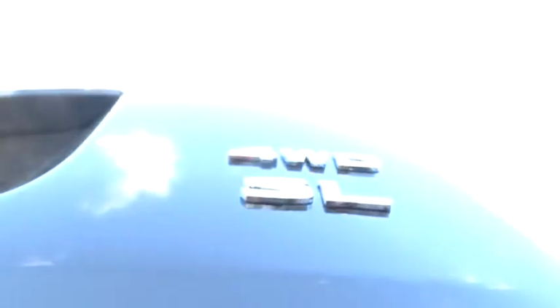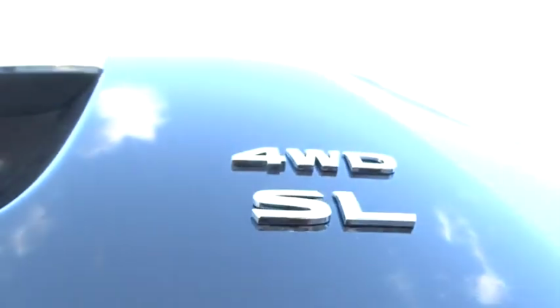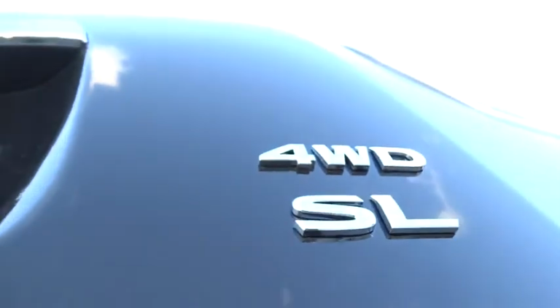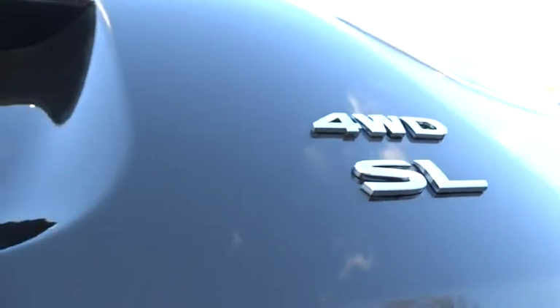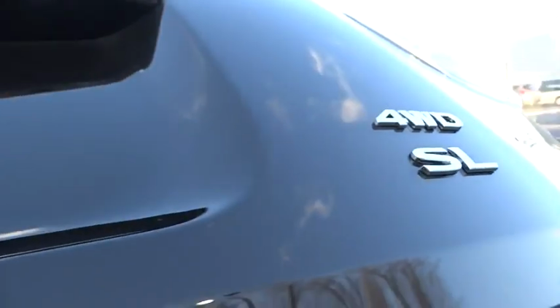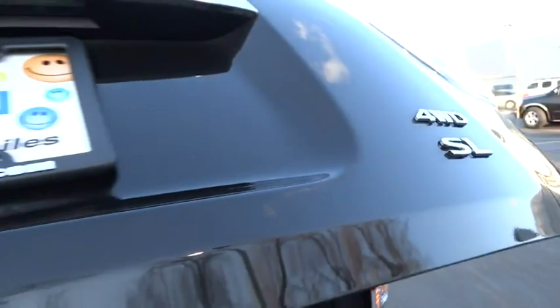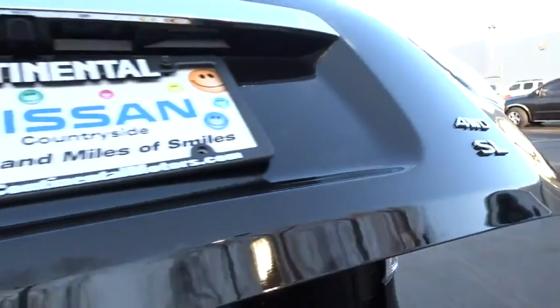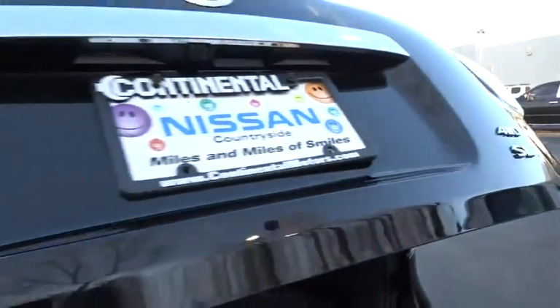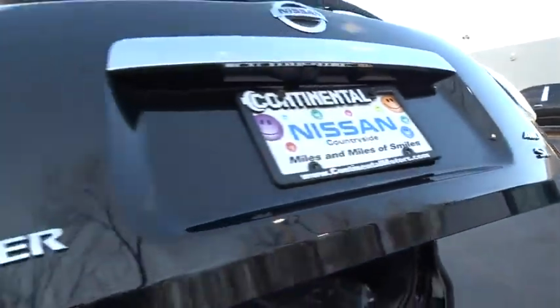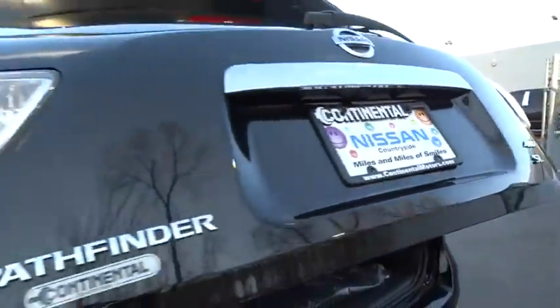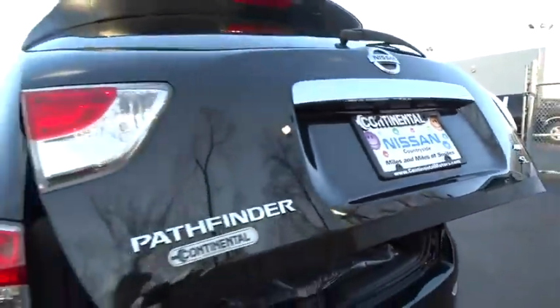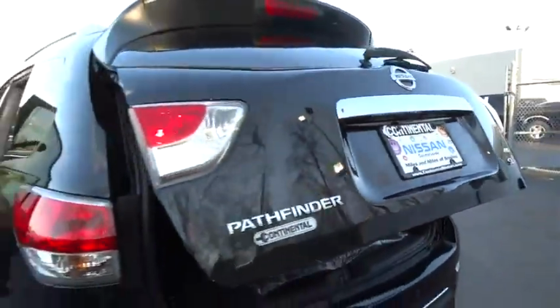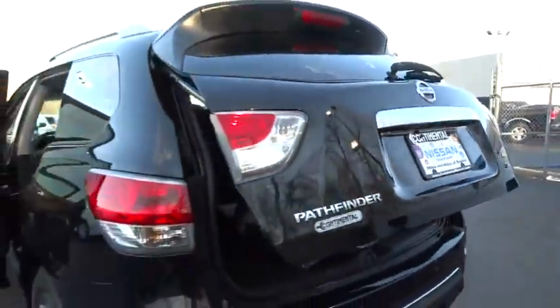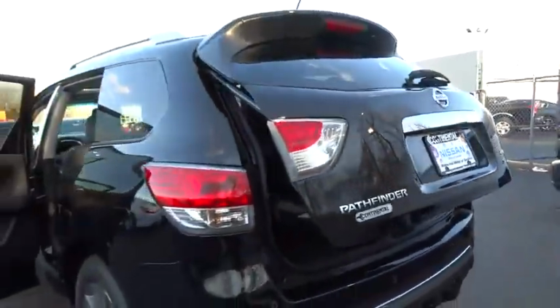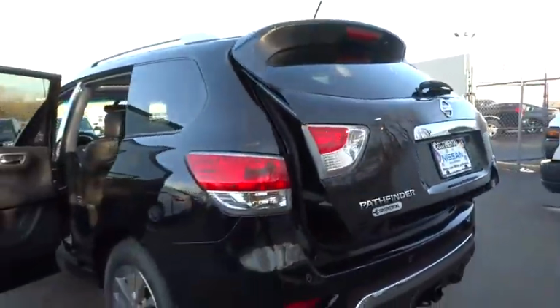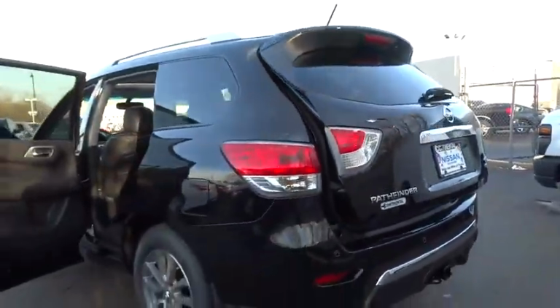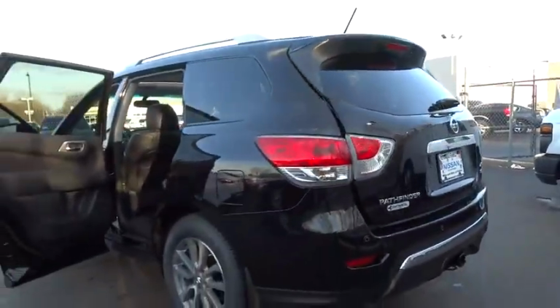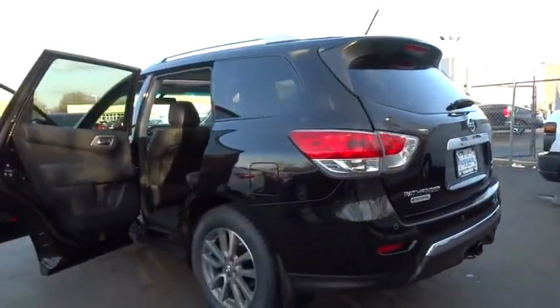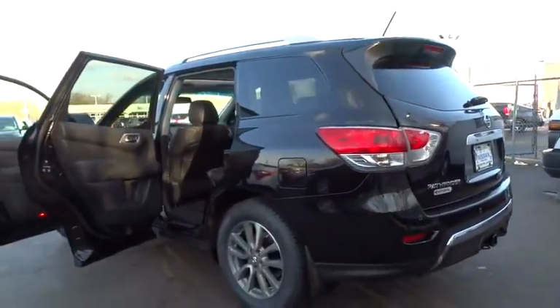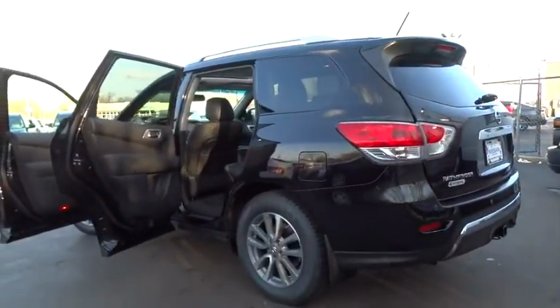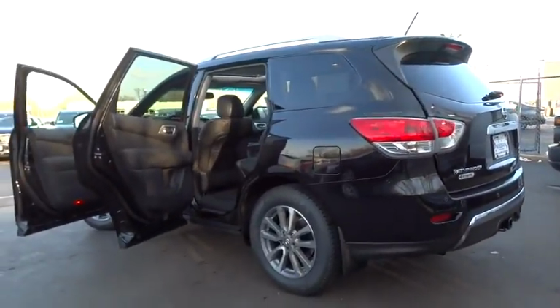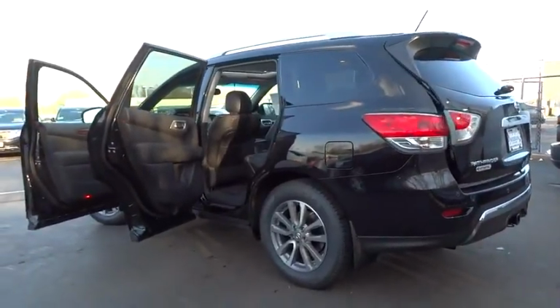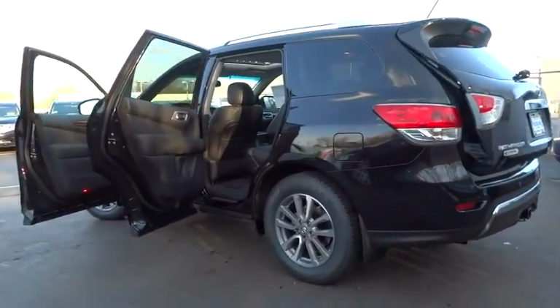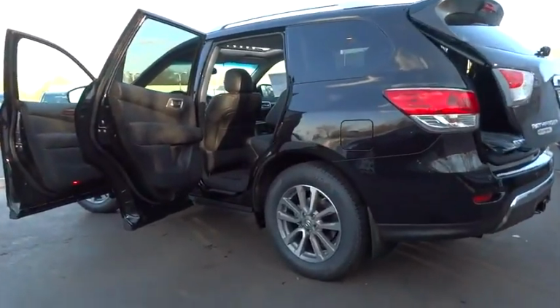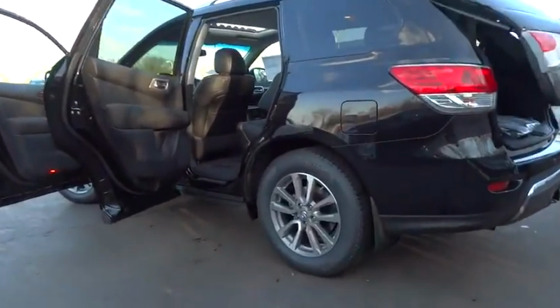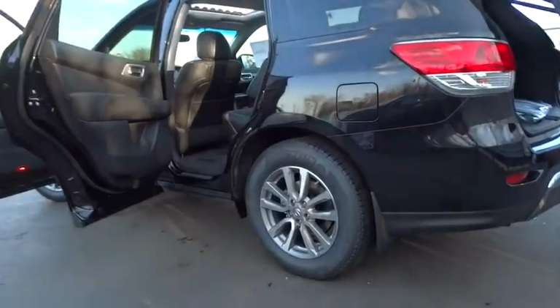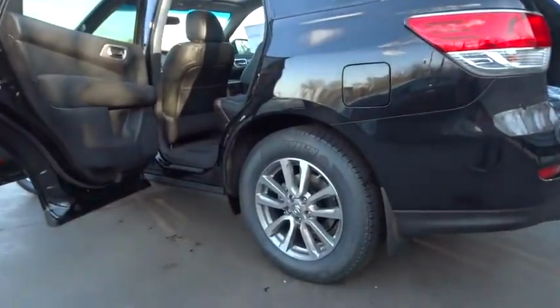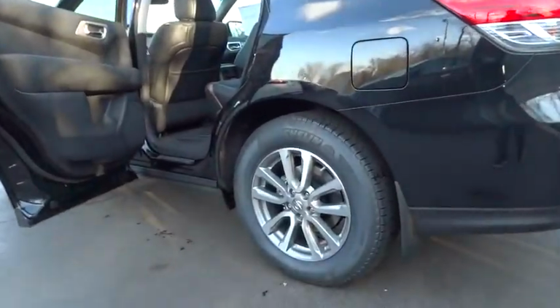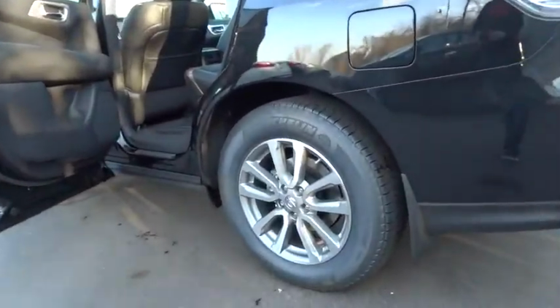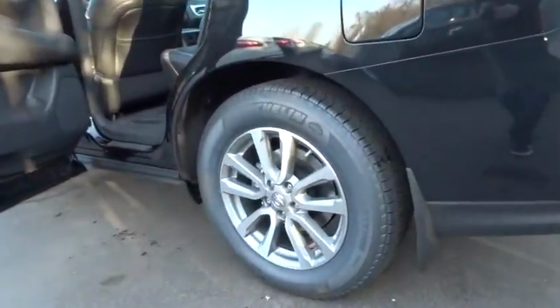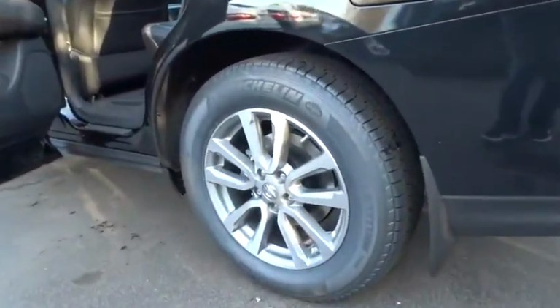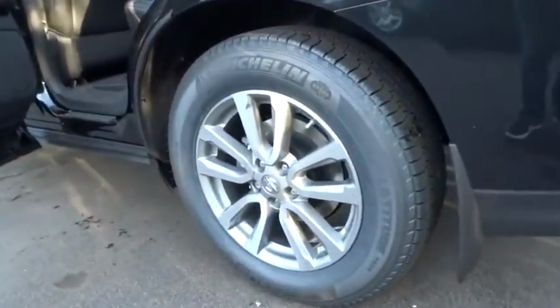Driver airbag, cruise control, keyless start, aluminum wheels, auto dimming rear view mirror, PPO, four-wheel disc brakes, four-wheel drive.